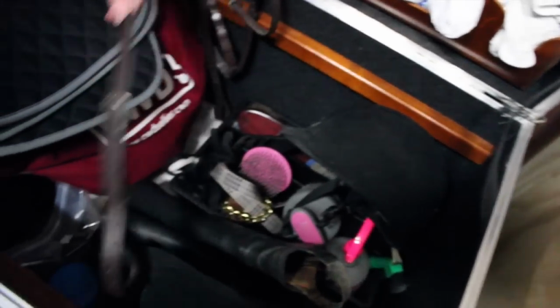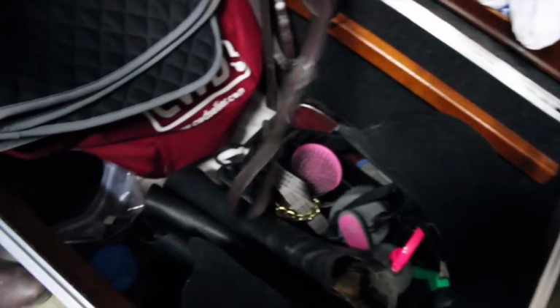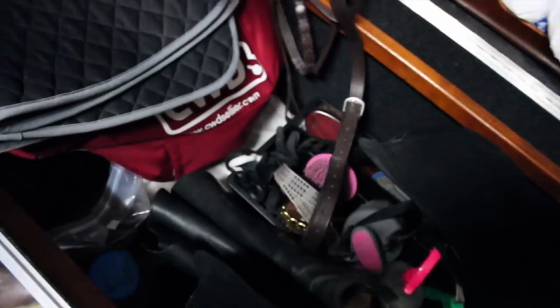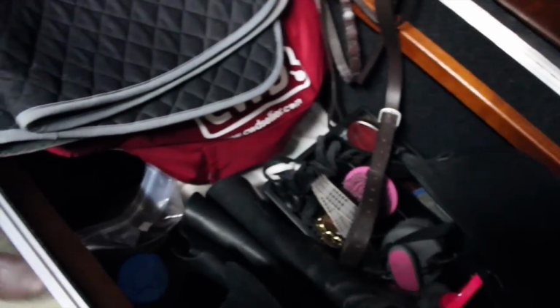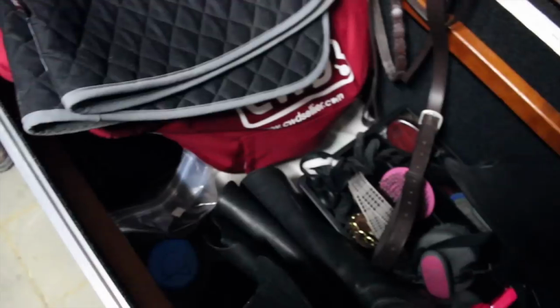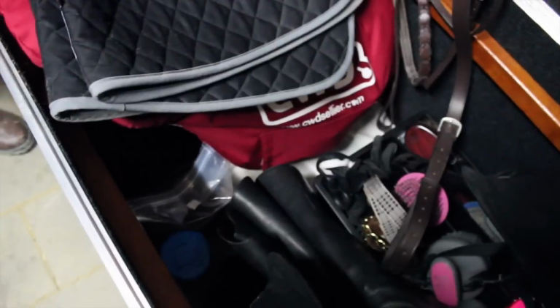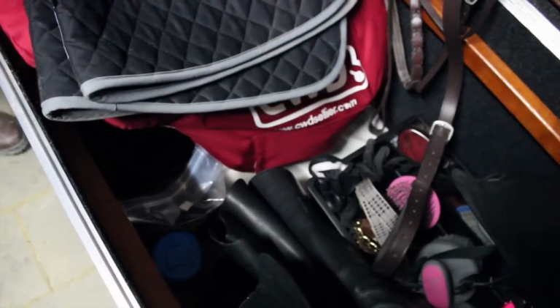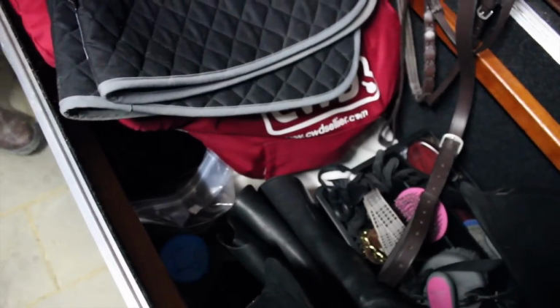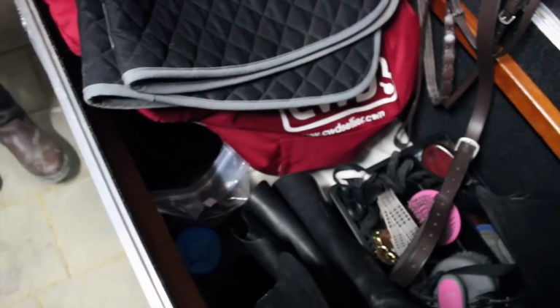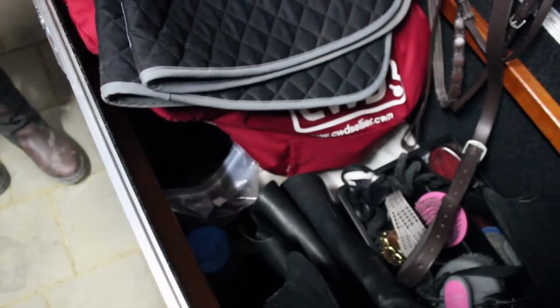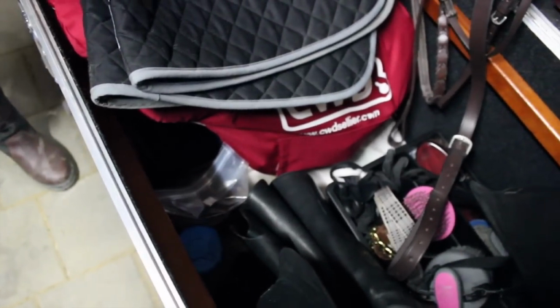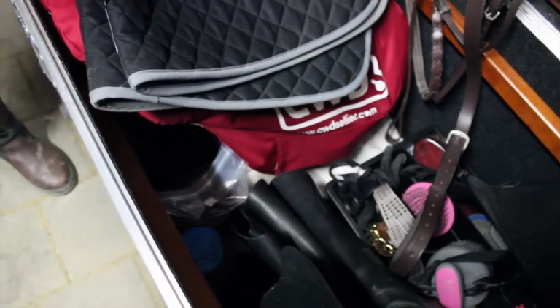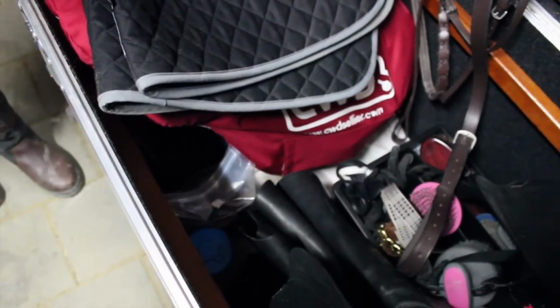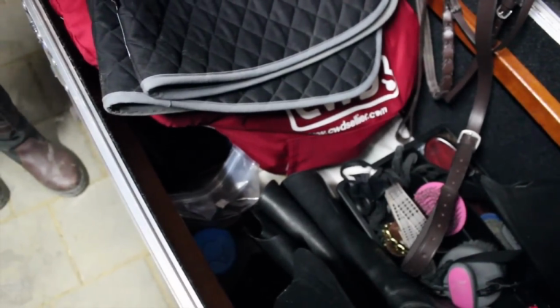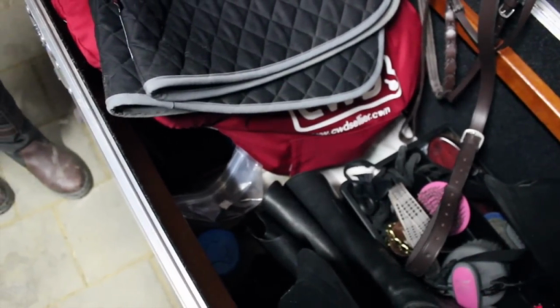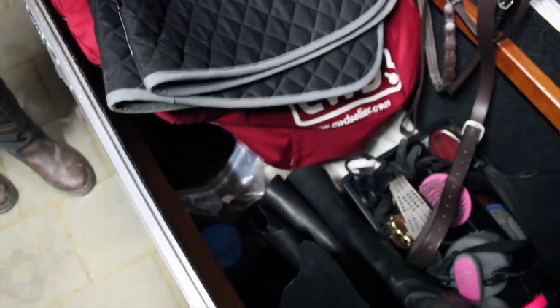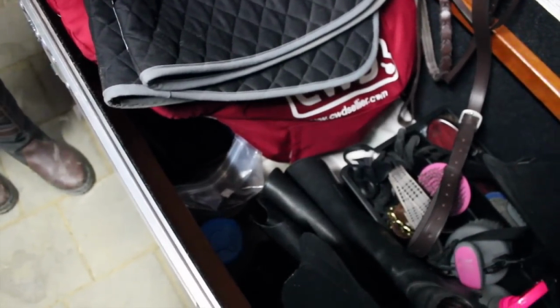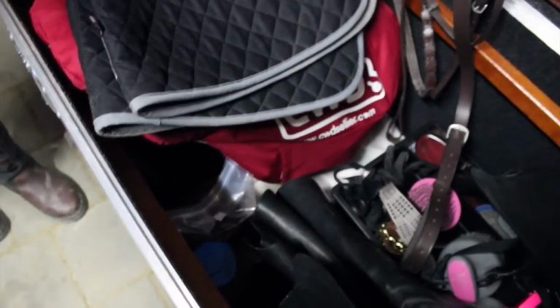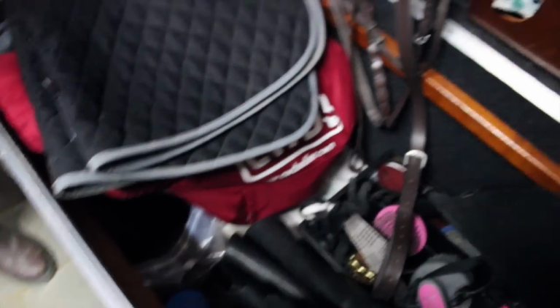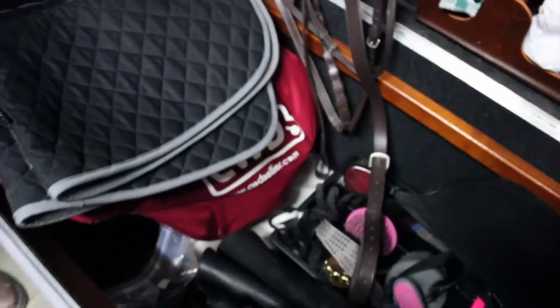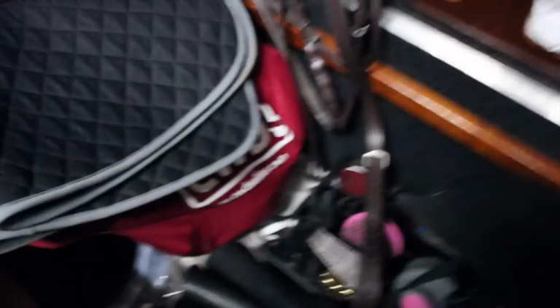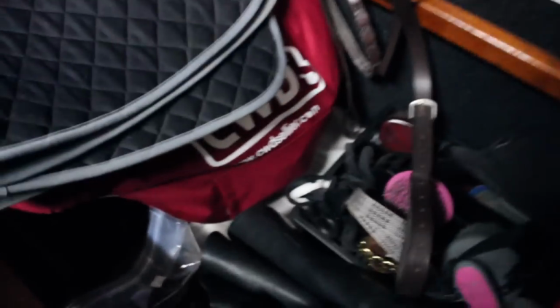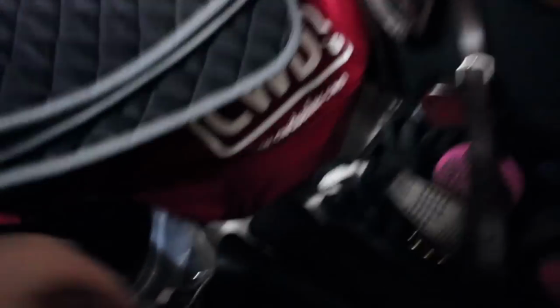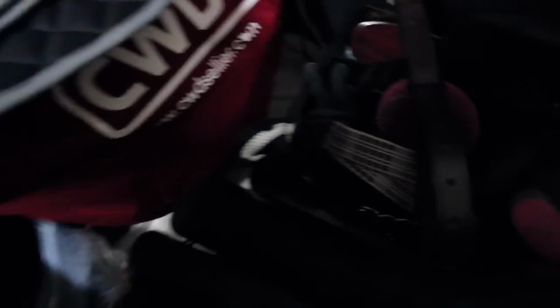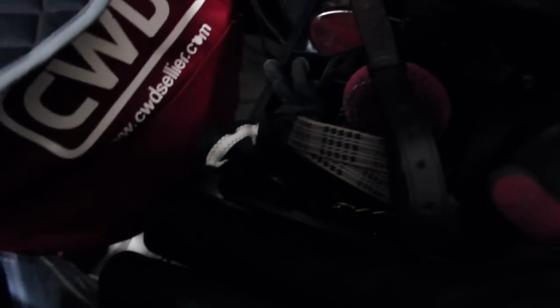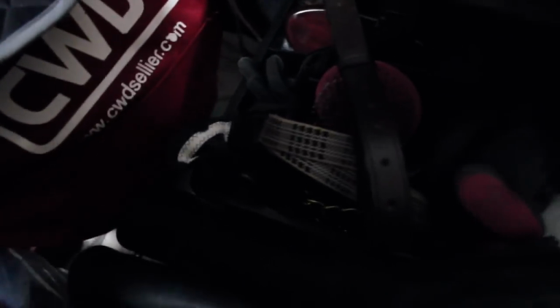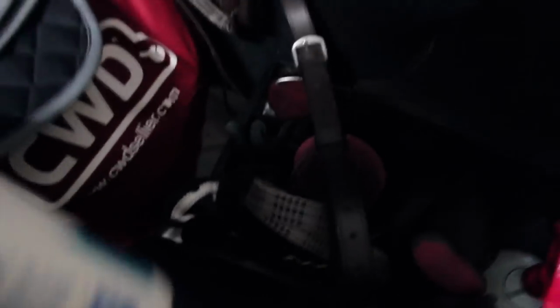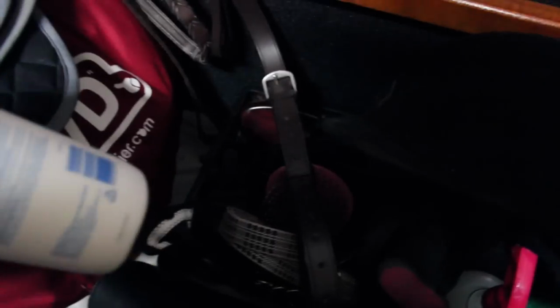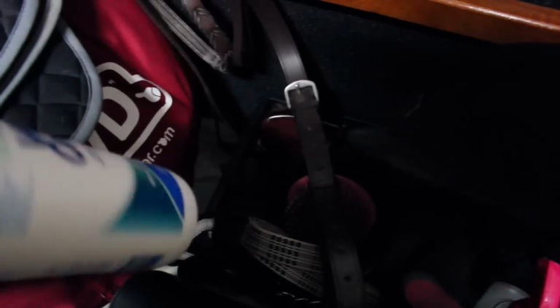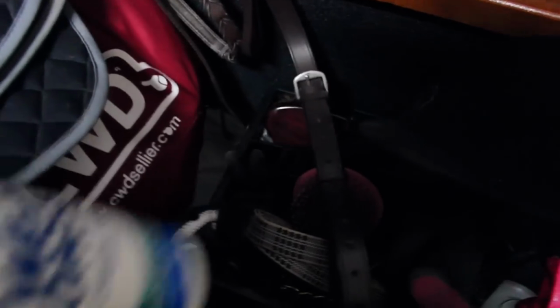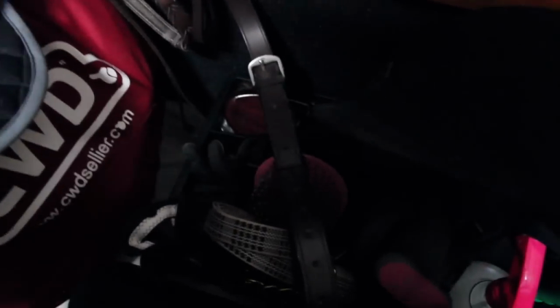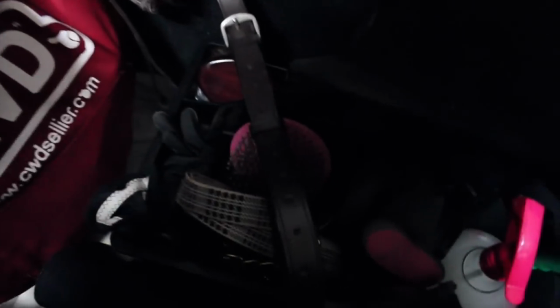And then there's more horse treats. We just got a huge bag of stud muffins because that's what Rumor likes too. And then we have some wet wipes to wash our hands and stuff.